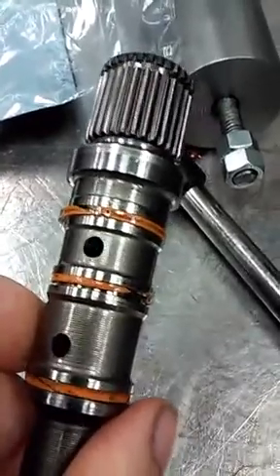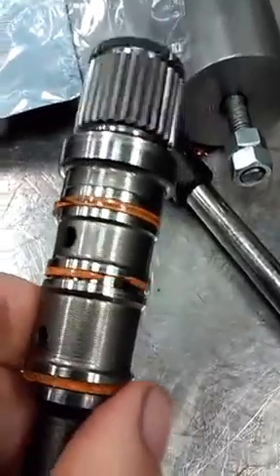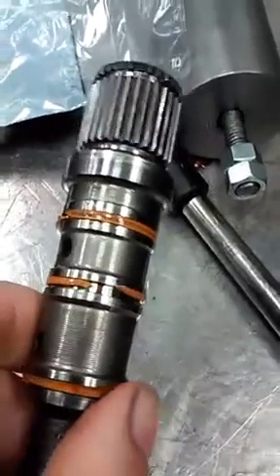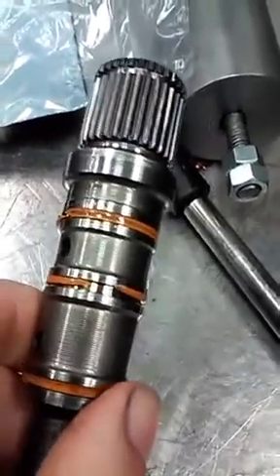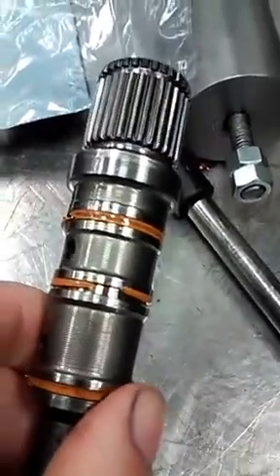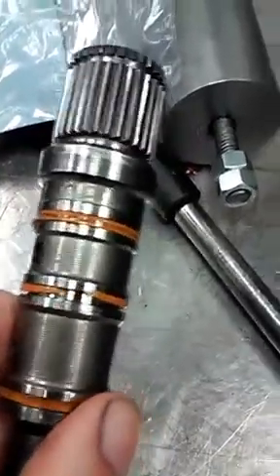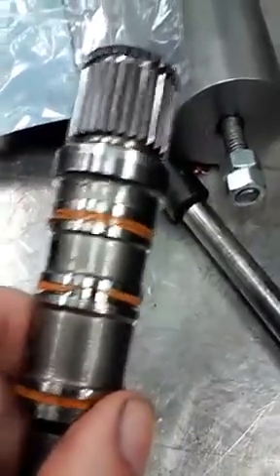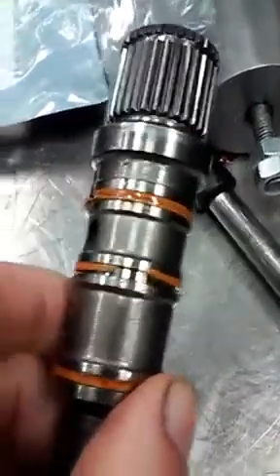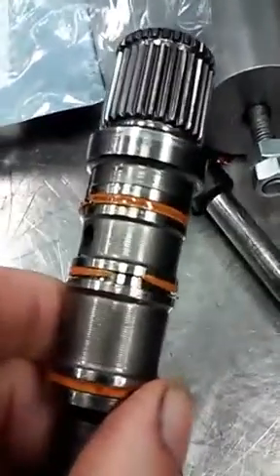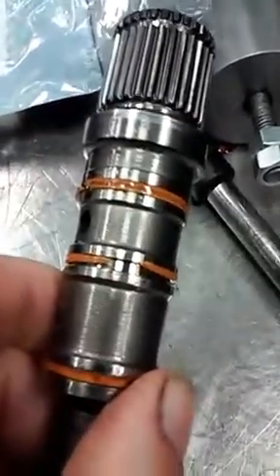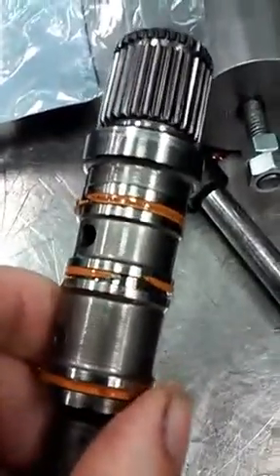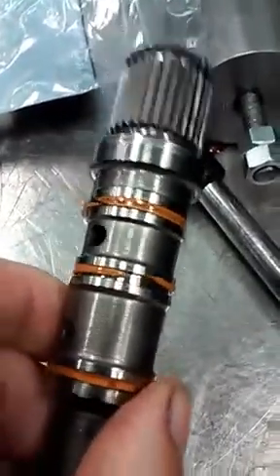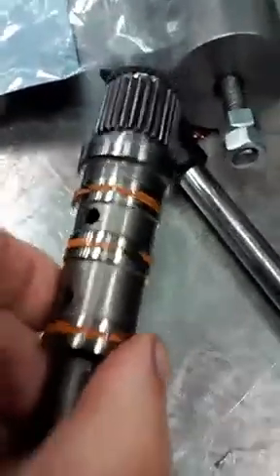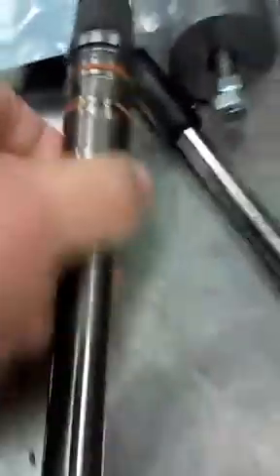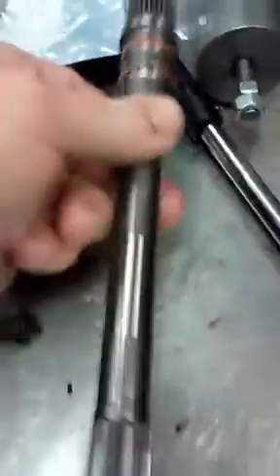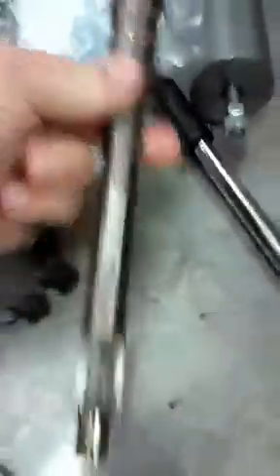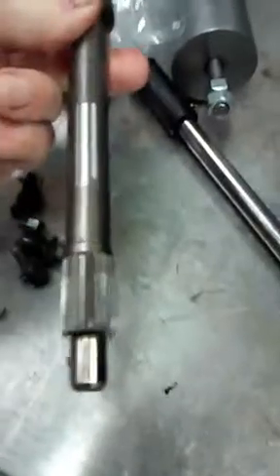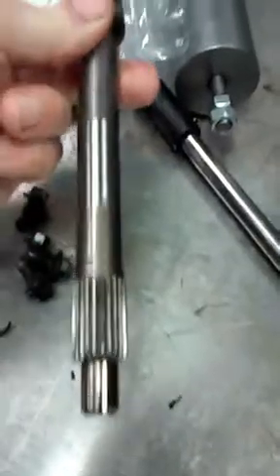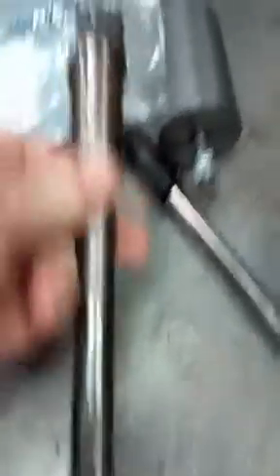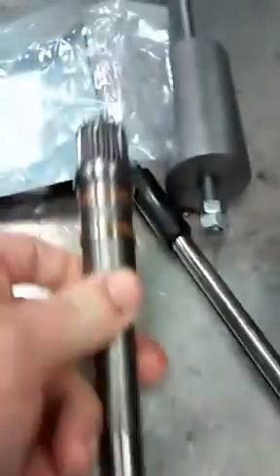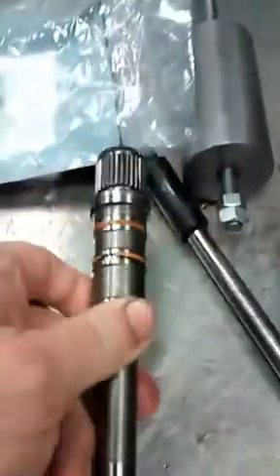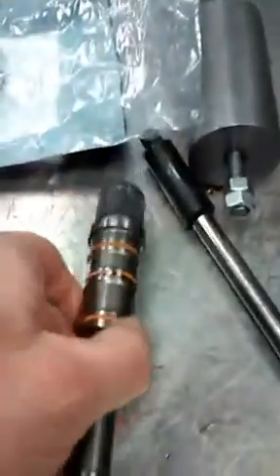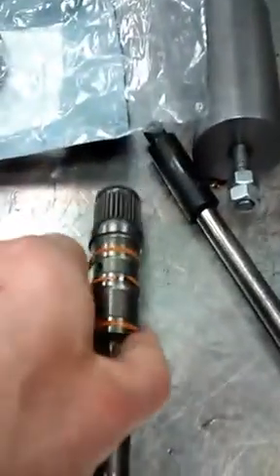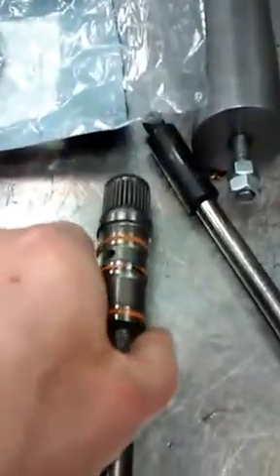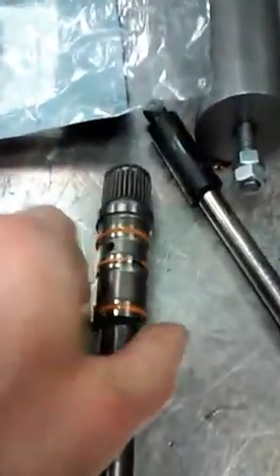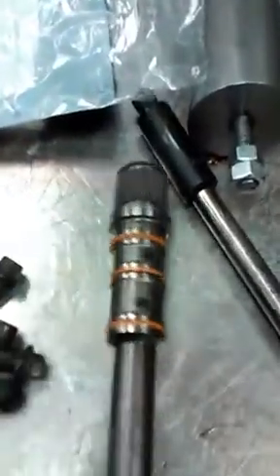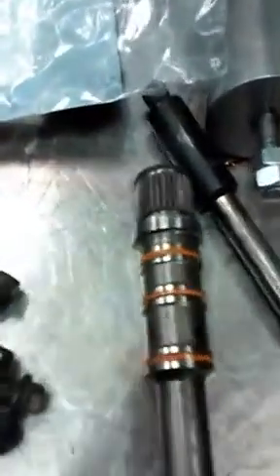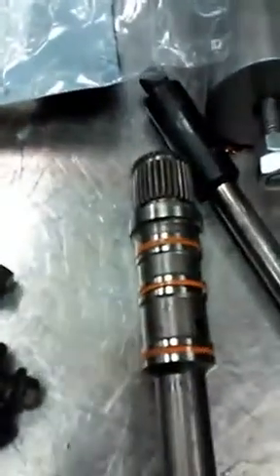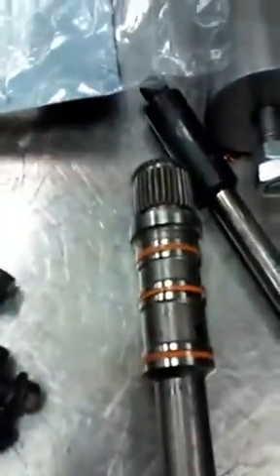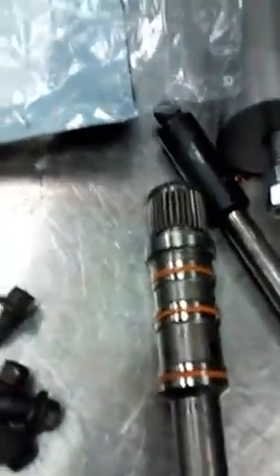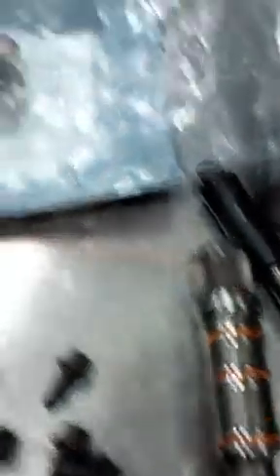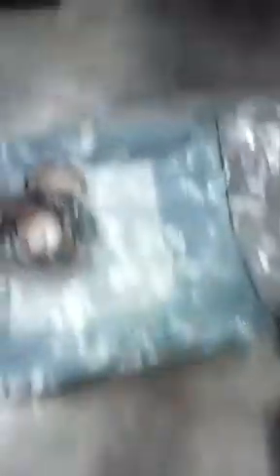So if you have a P1776 code, your input shaft leaking by the seal could be the problem.